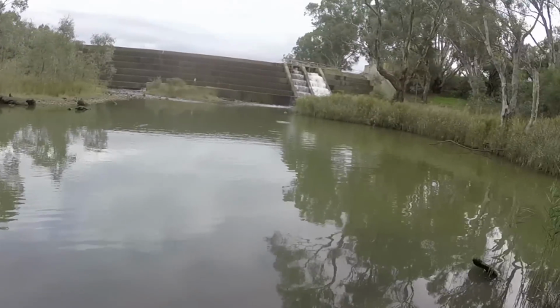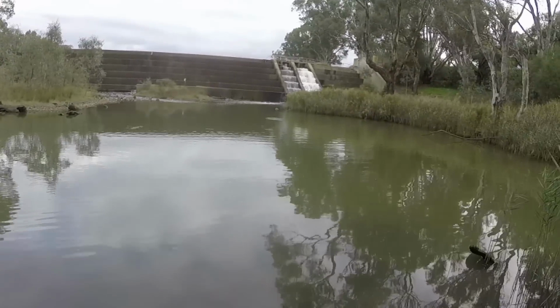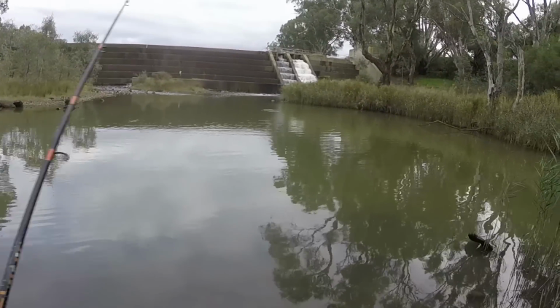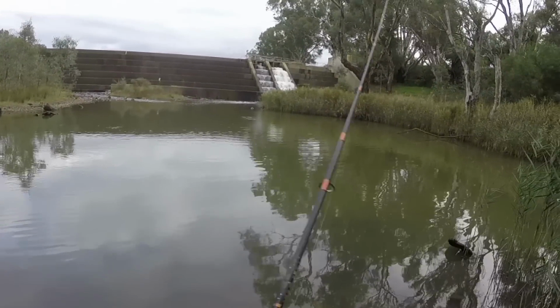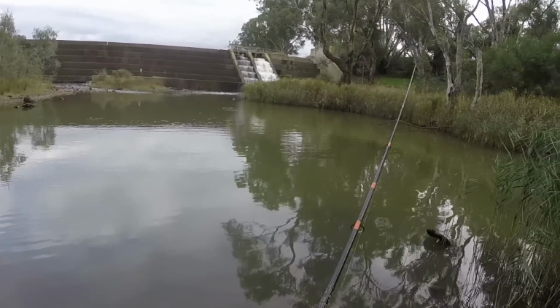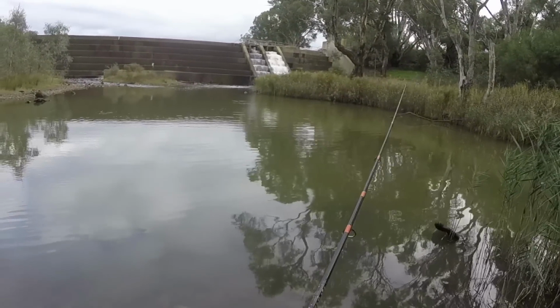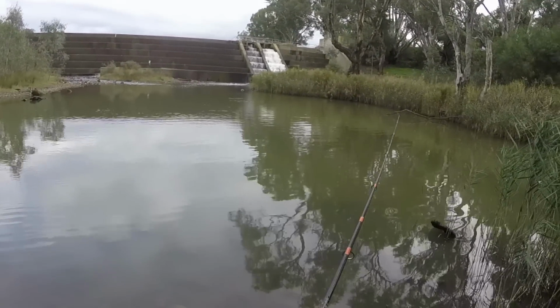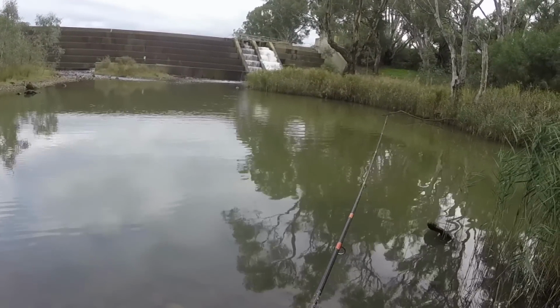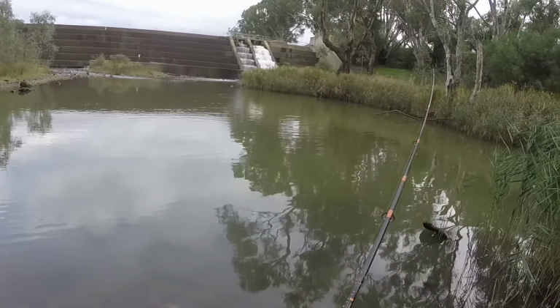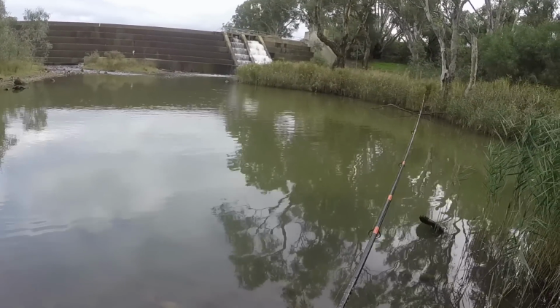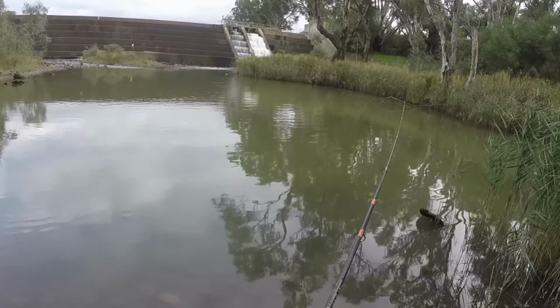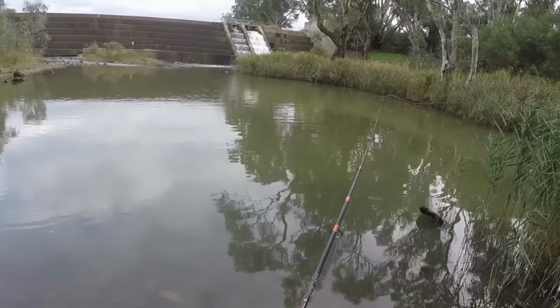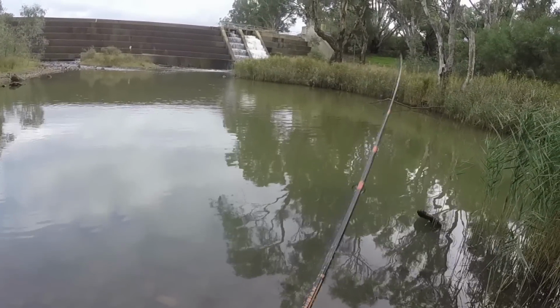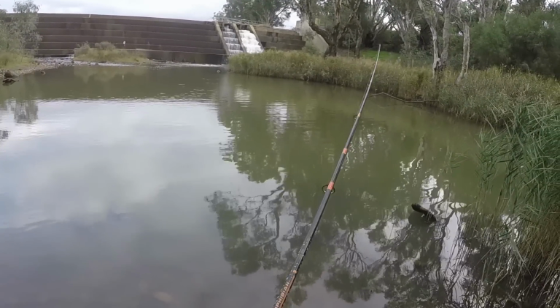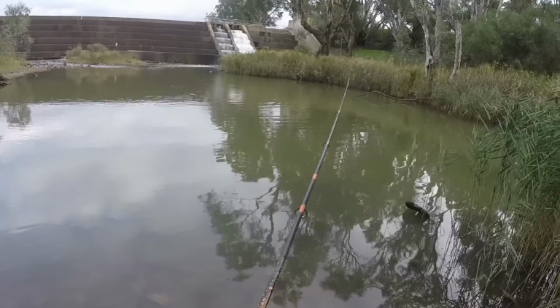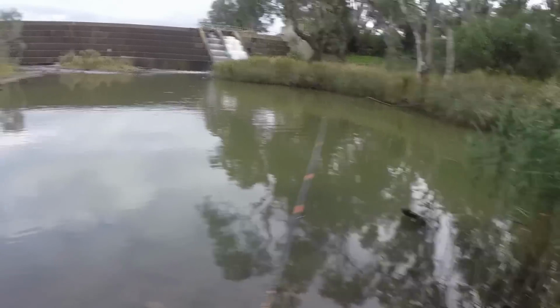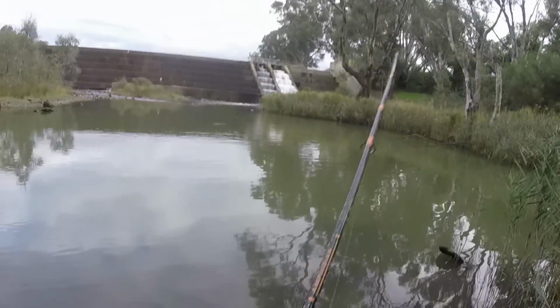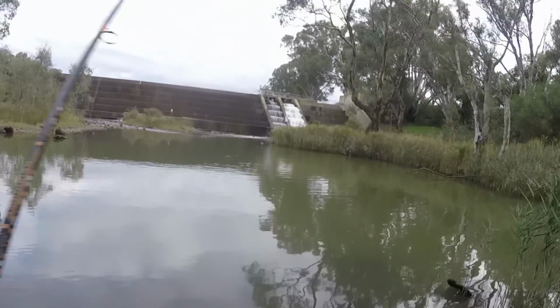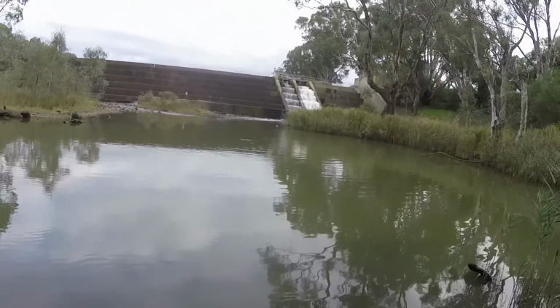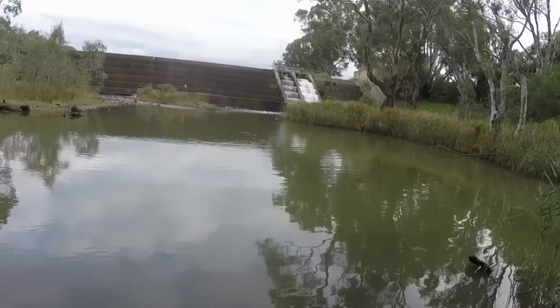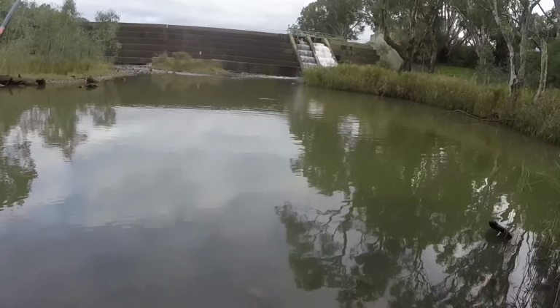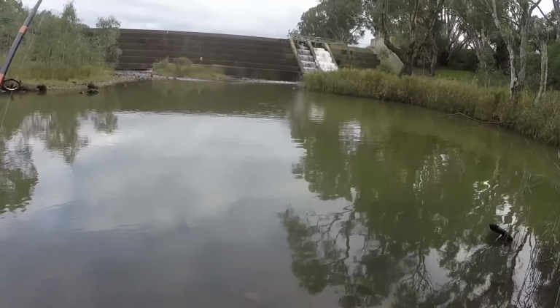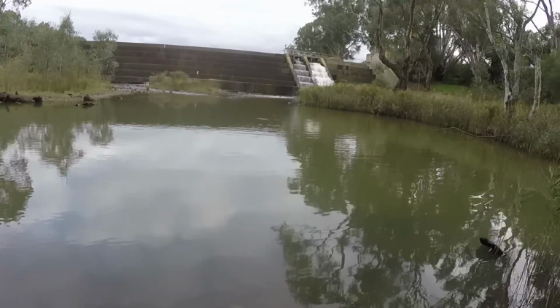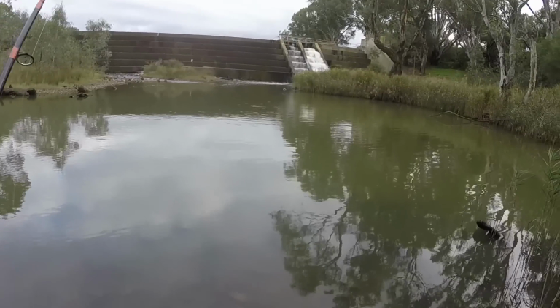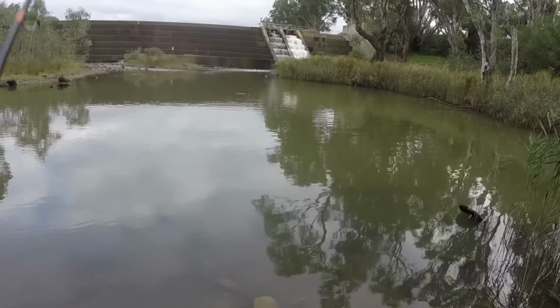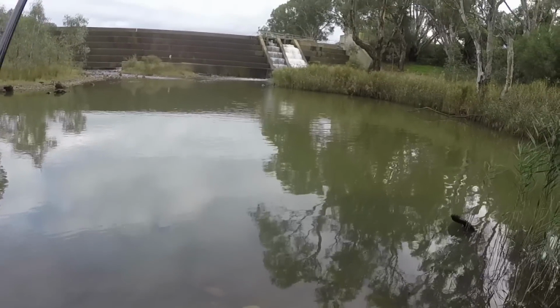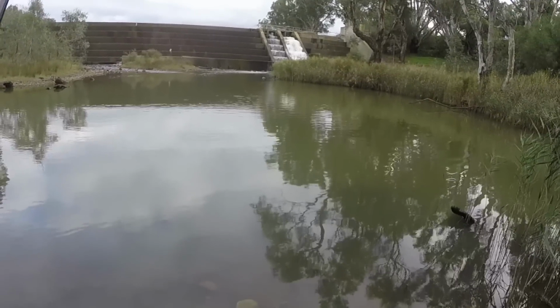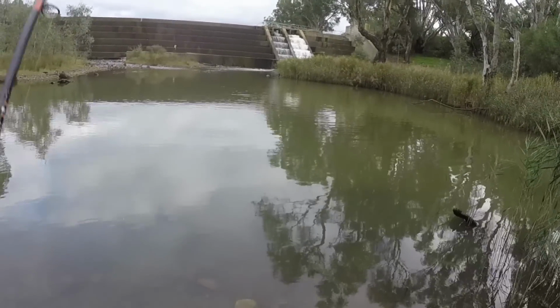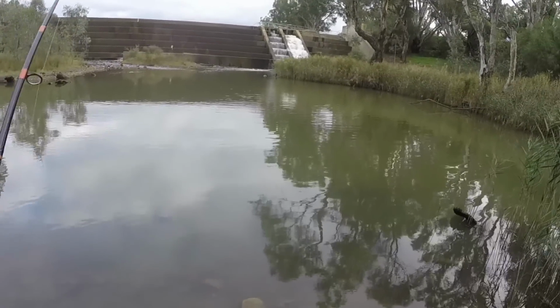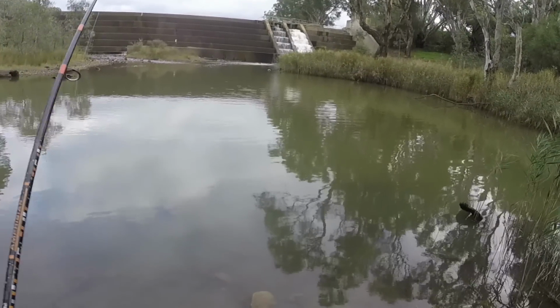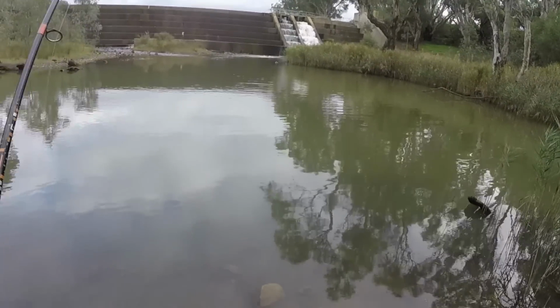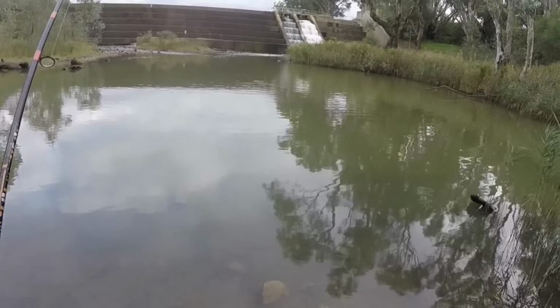That's in a hole out there, I'll let it sink a bit. If there's a big native around, it'll be over there where I just cast. I'm not sure though.